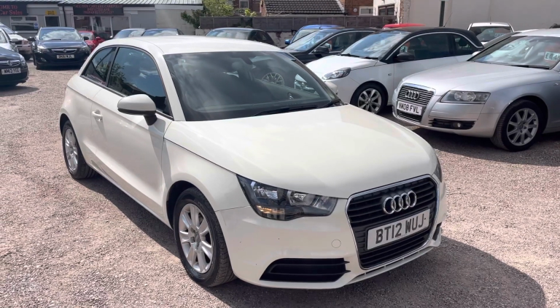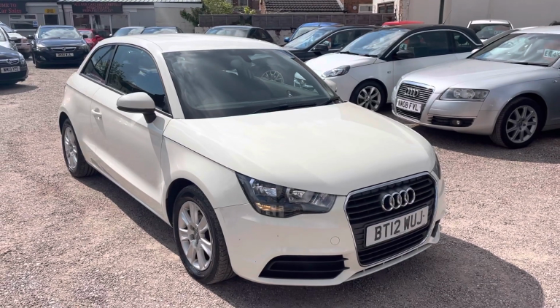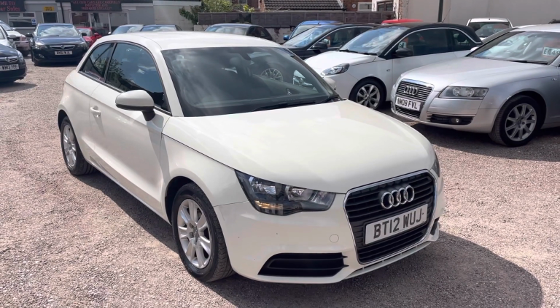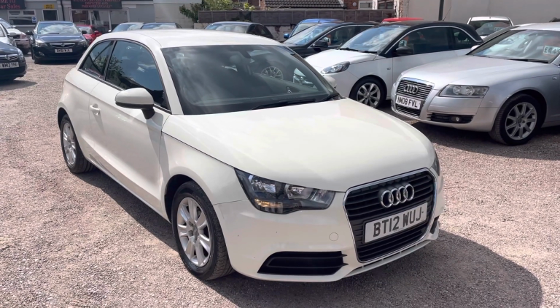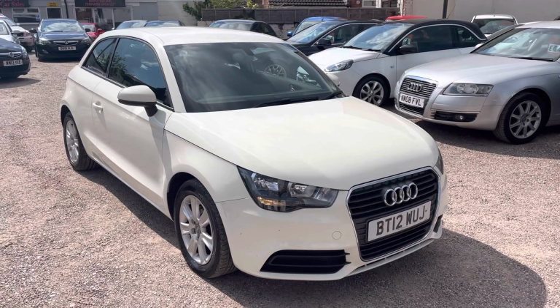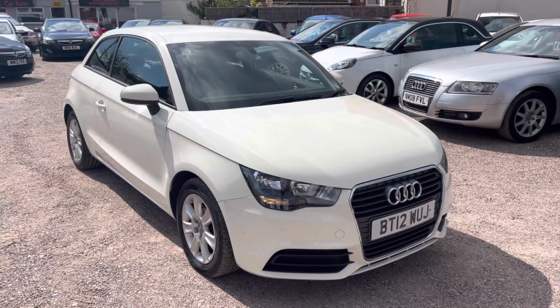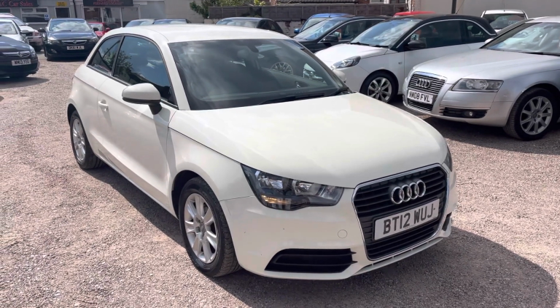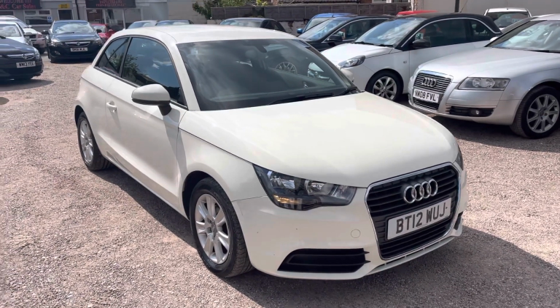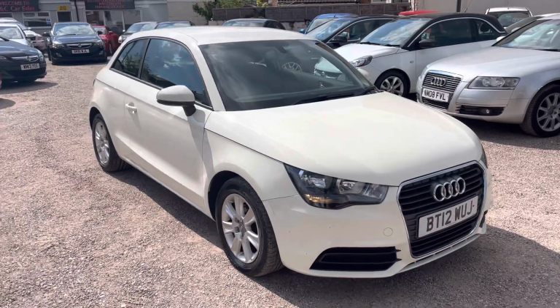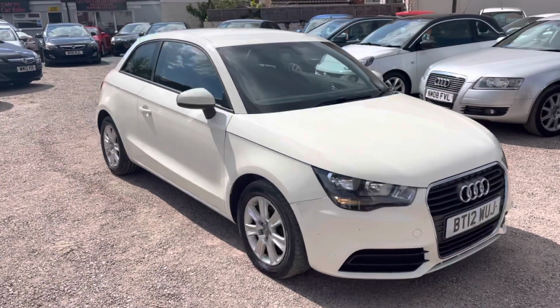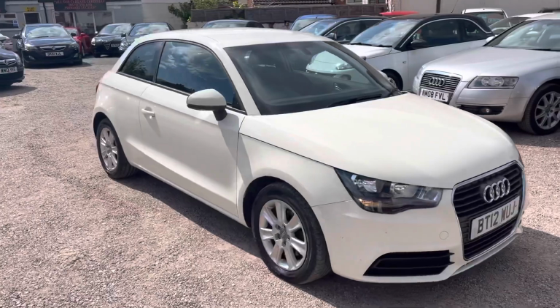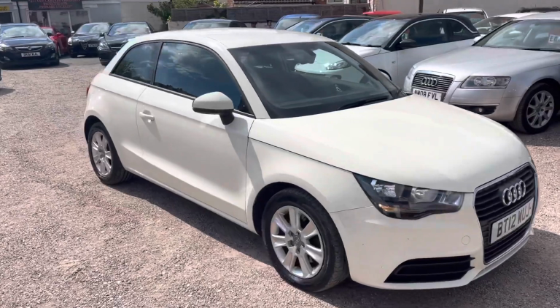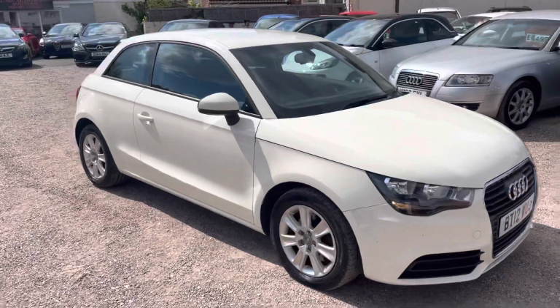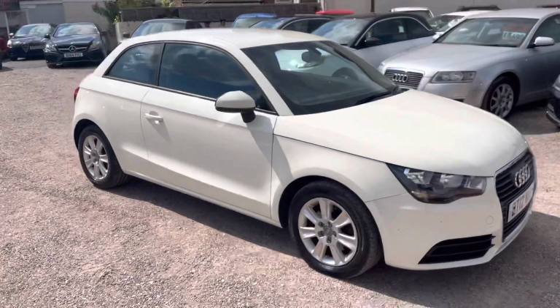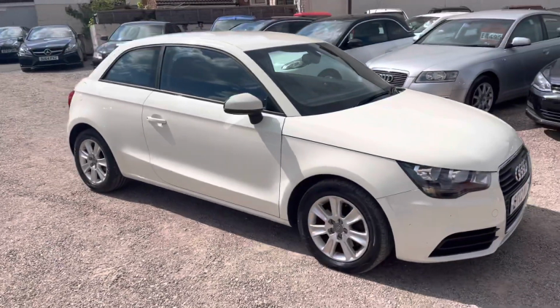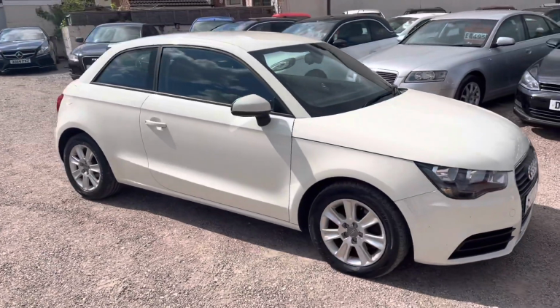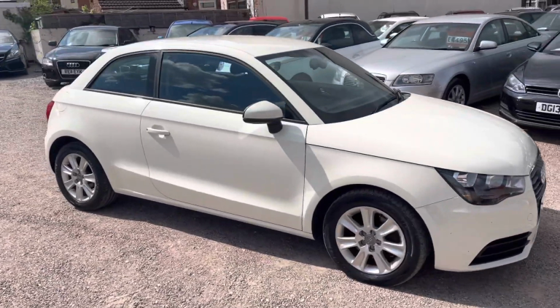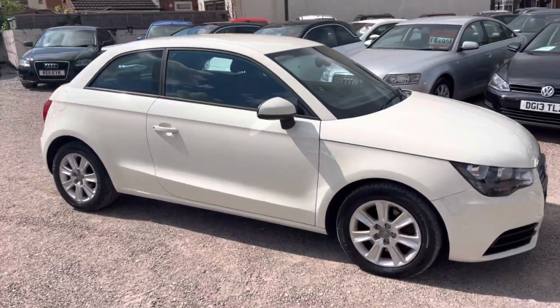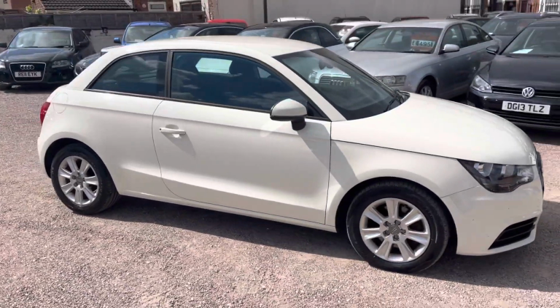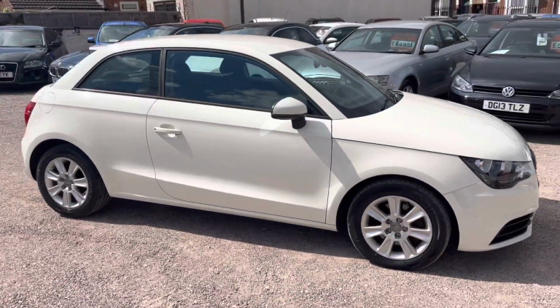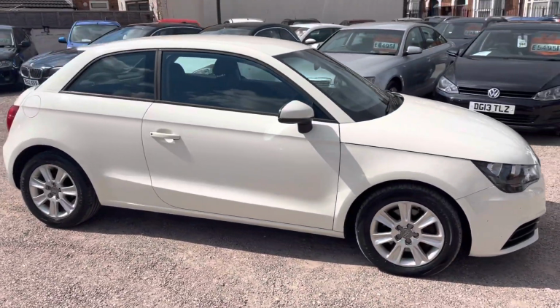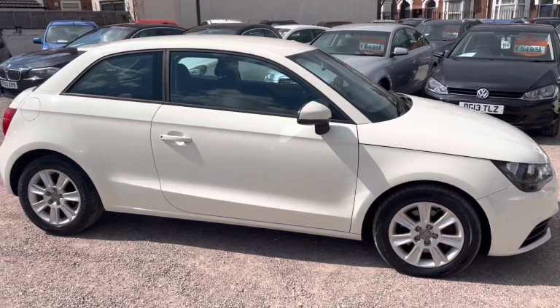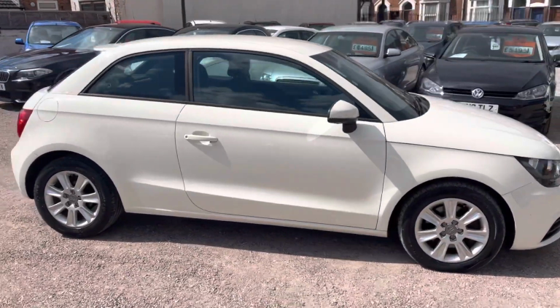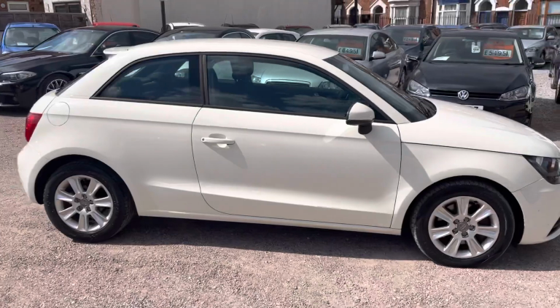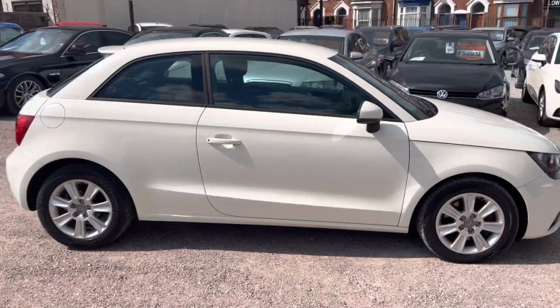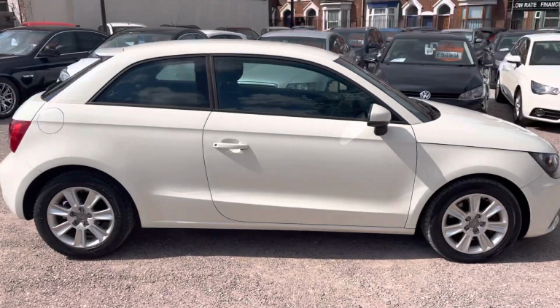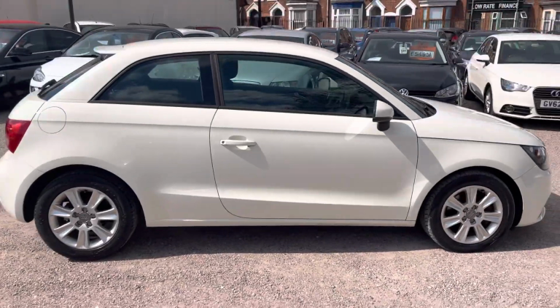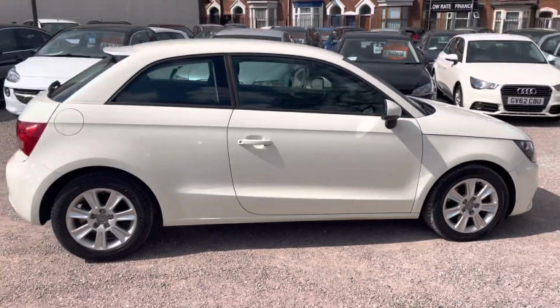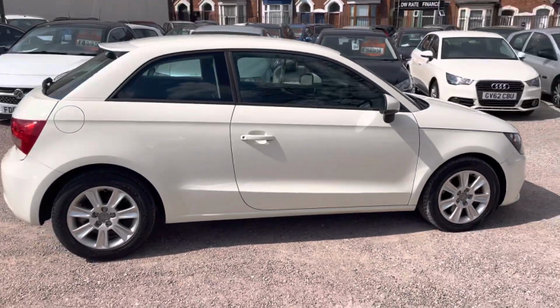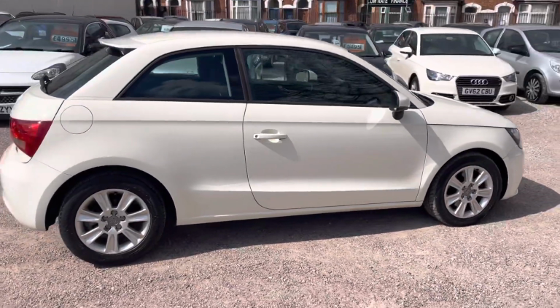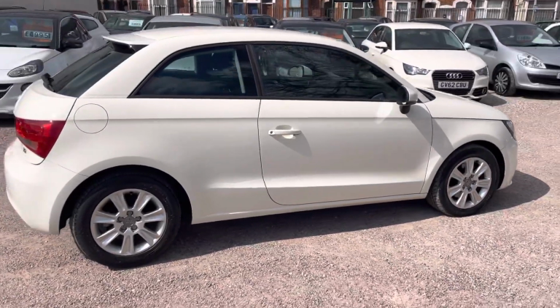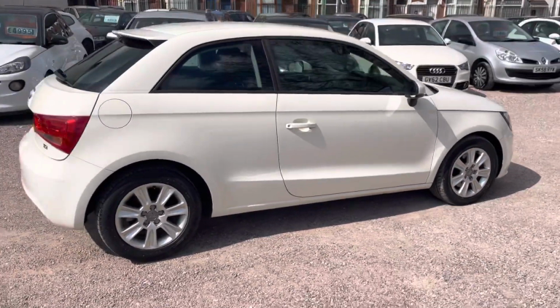Hi, it's Rich at D&C Car Sales in Crewe. I'm just going to do you a quick walk-around video for an Audi A1. I've got the car running just so you can get a bit of a feel for it, and we'll get you all the way around the bodywork as well.